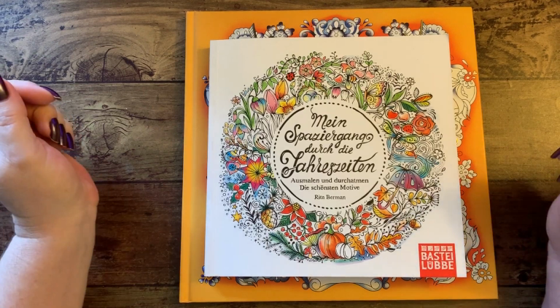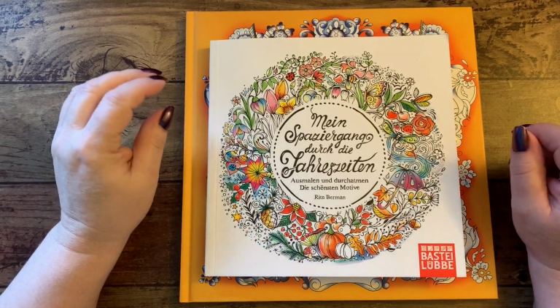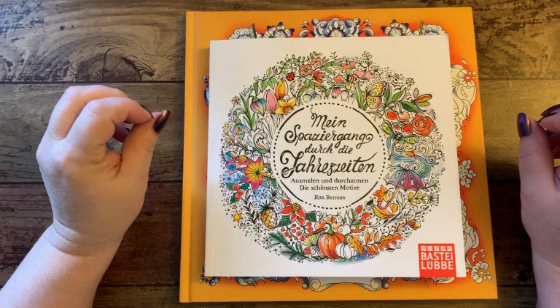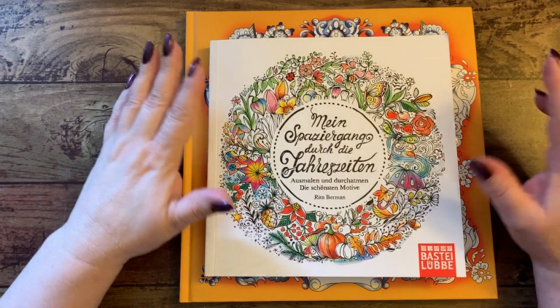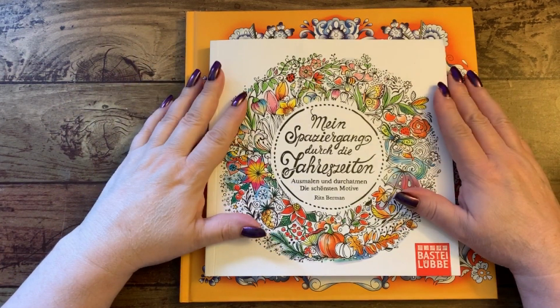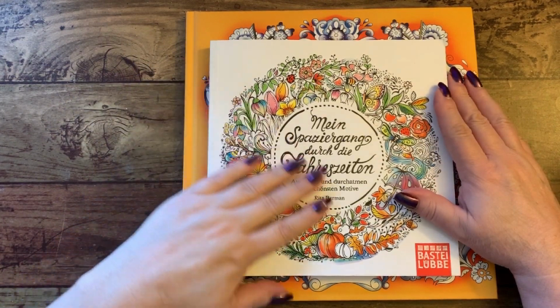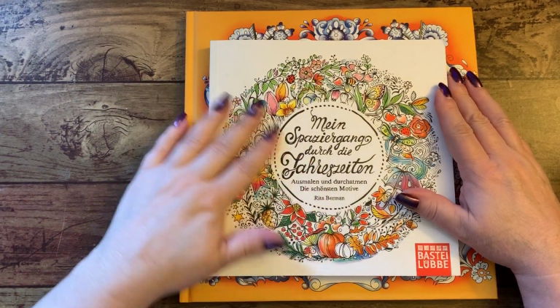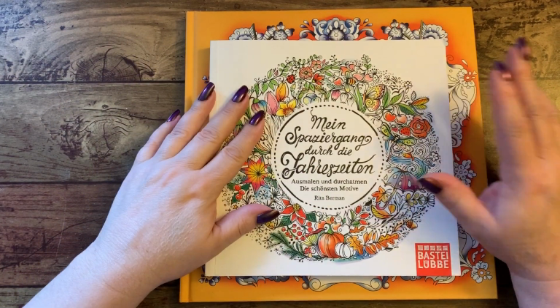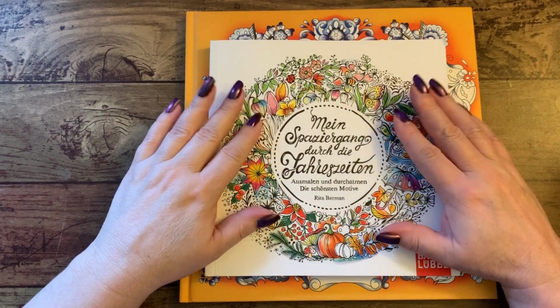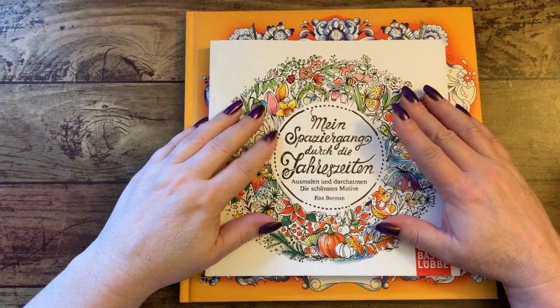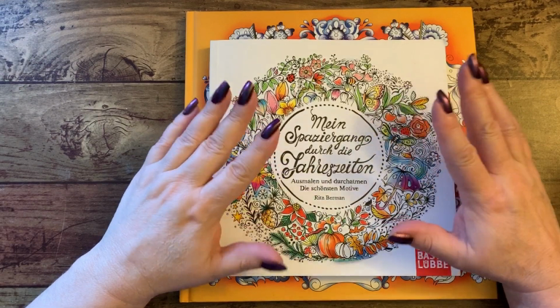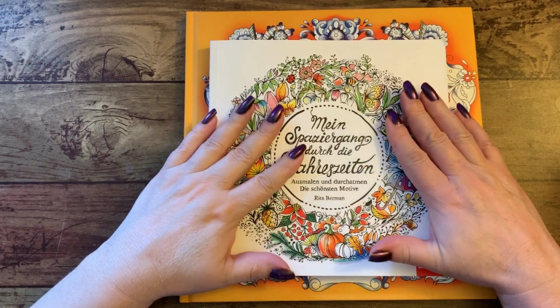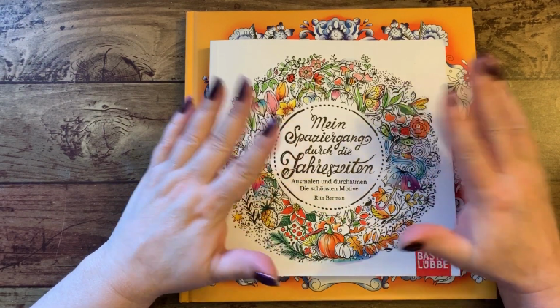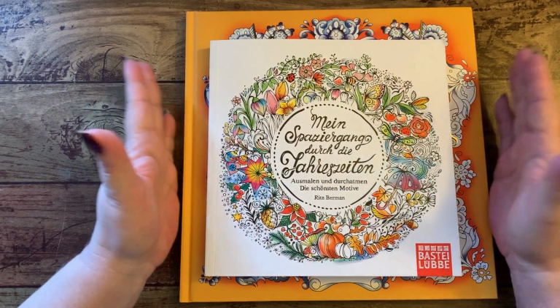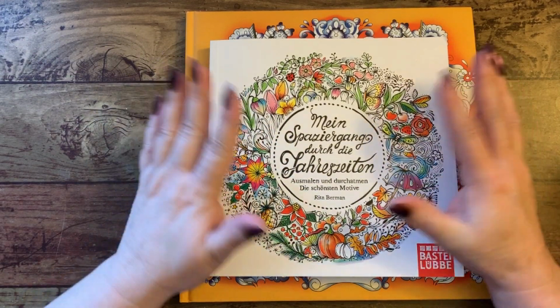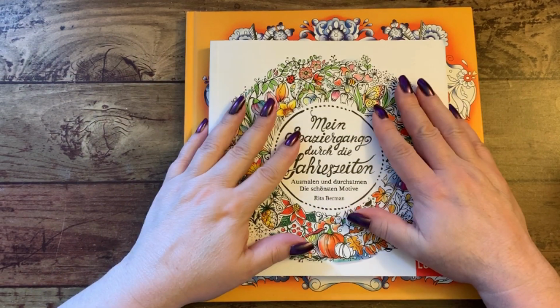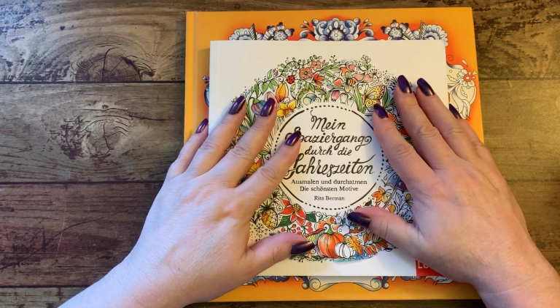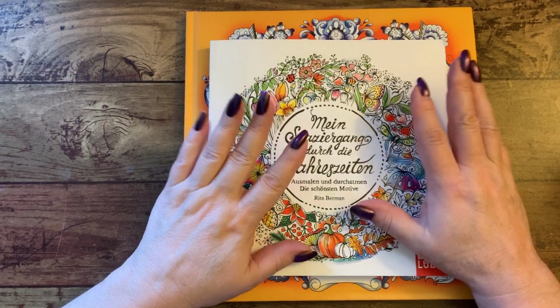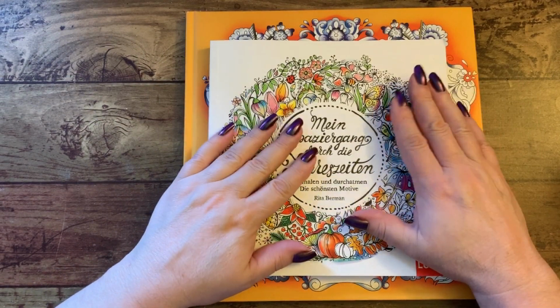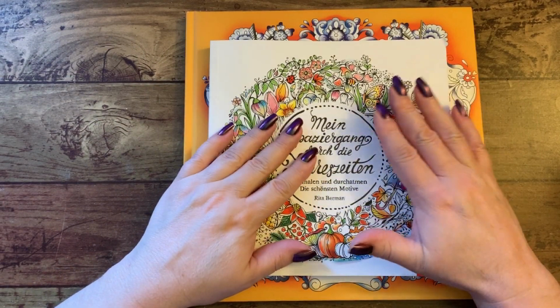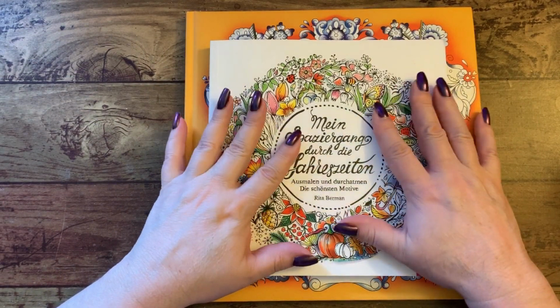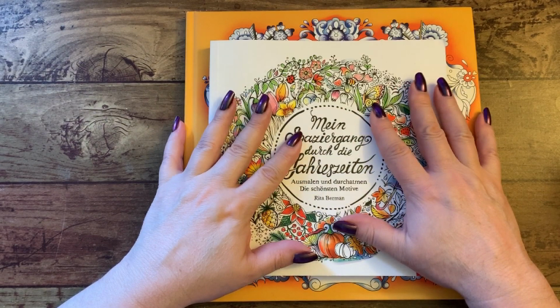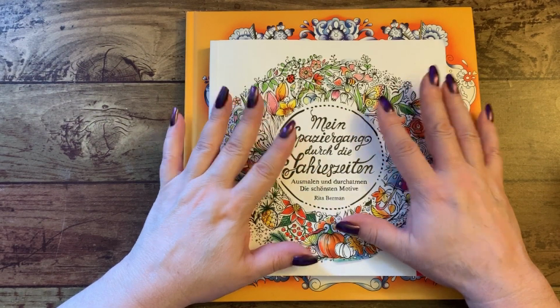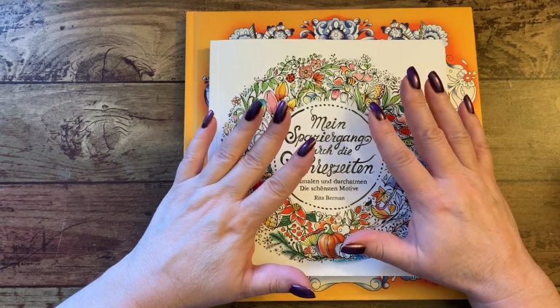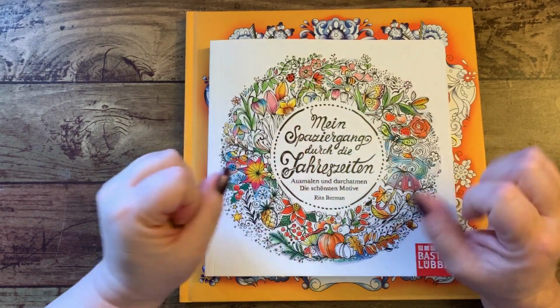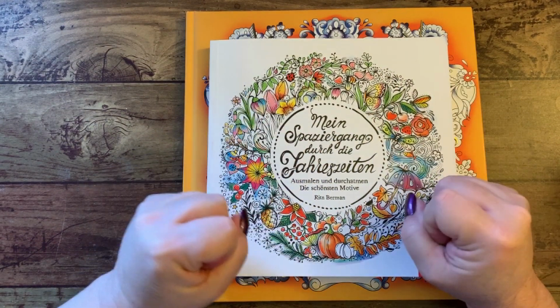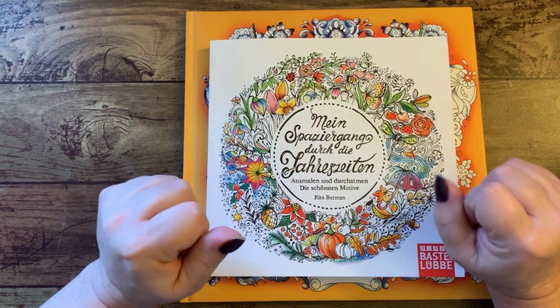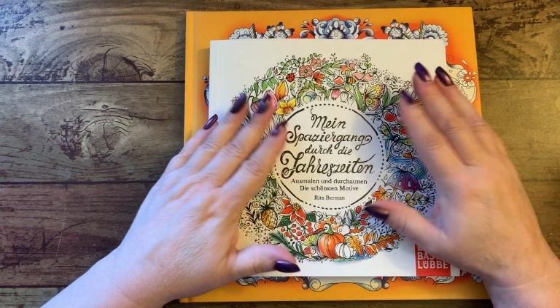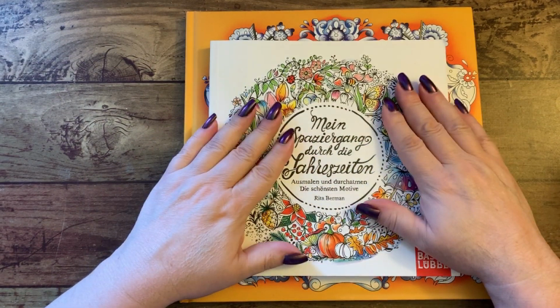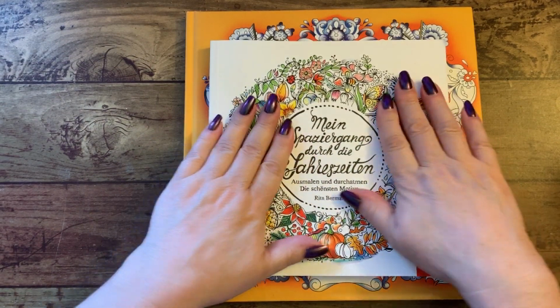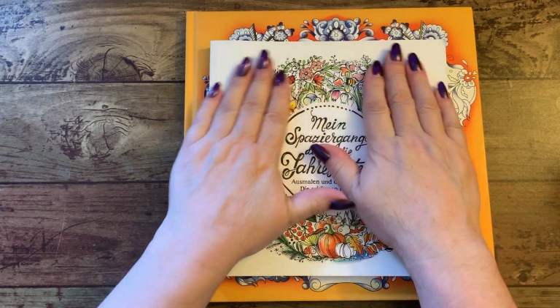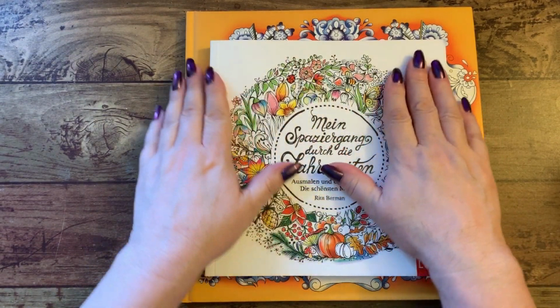Hi guys, it's me Karen and welcome back to my channel. I'm going to do a little thank you happy mail here. I want to thank the person who sent me these two books with a big, big hug and a big thank you.